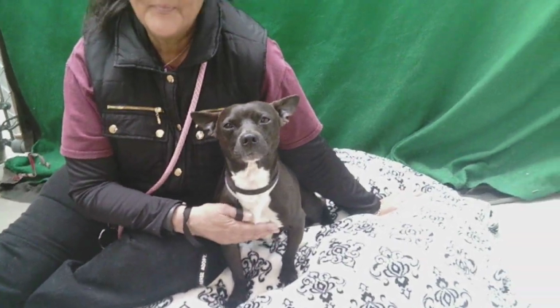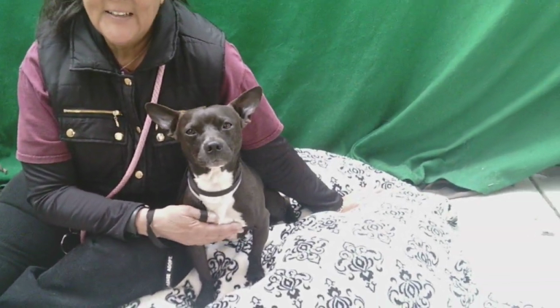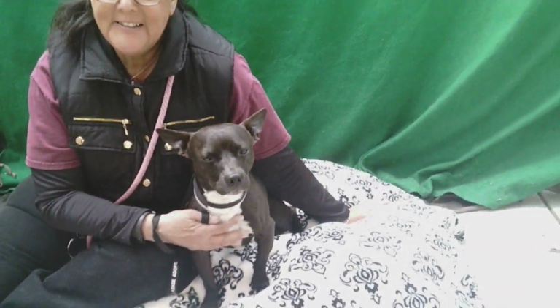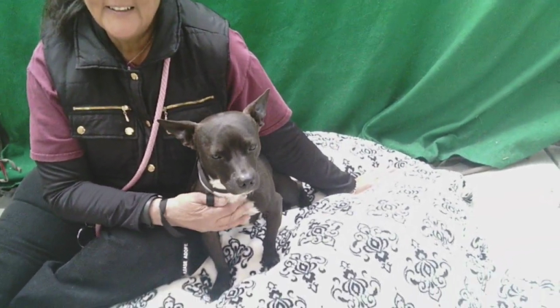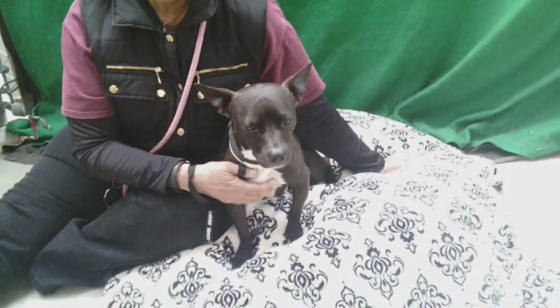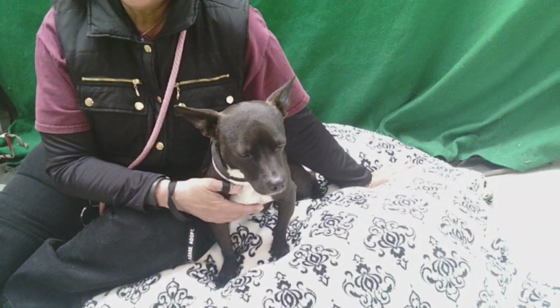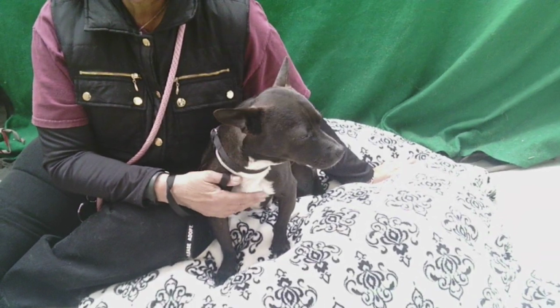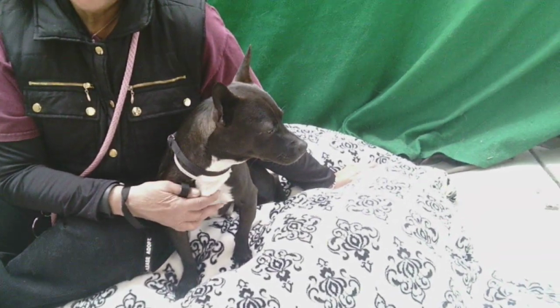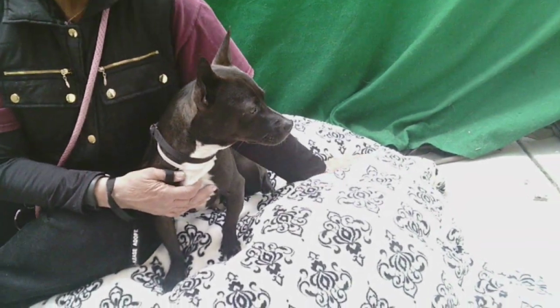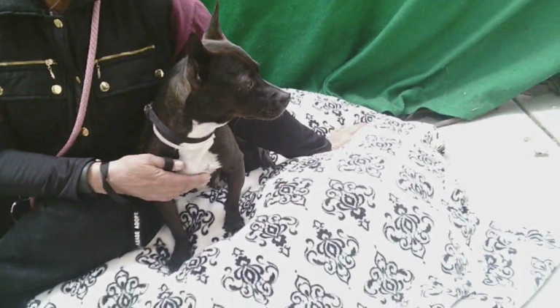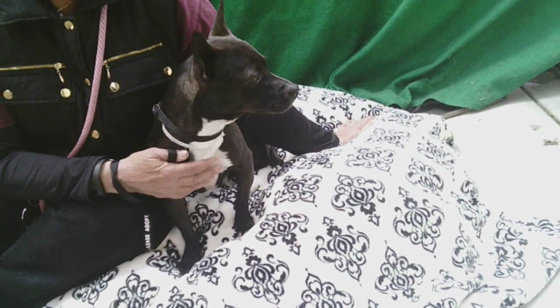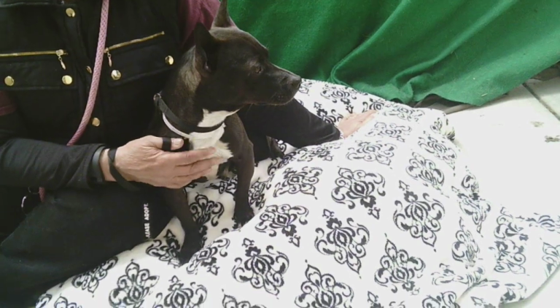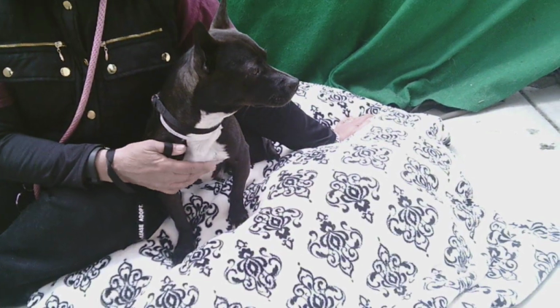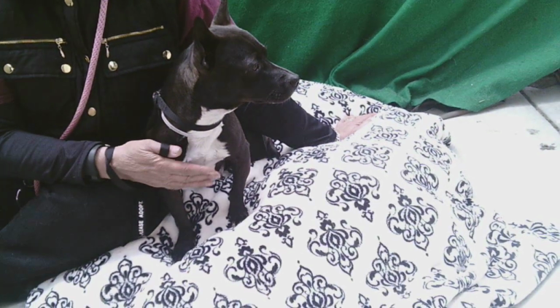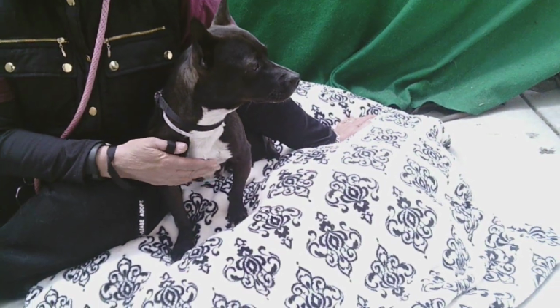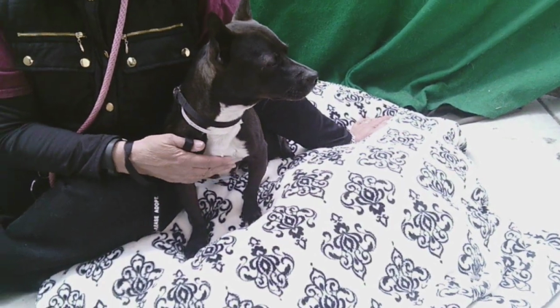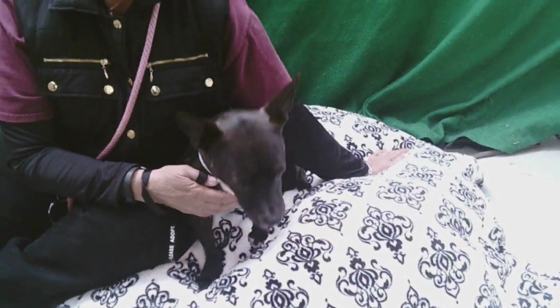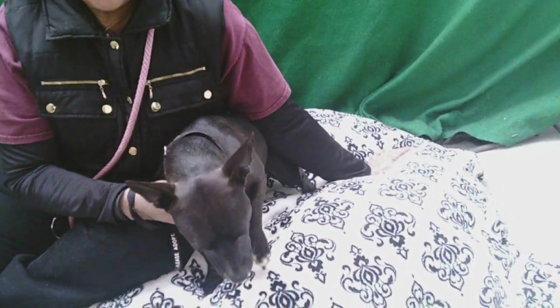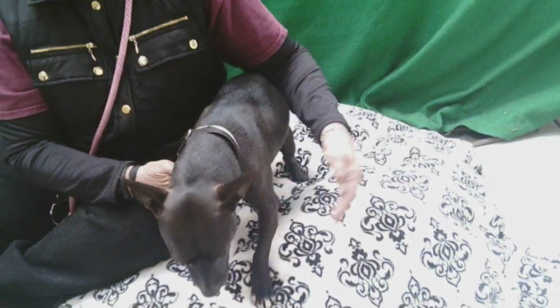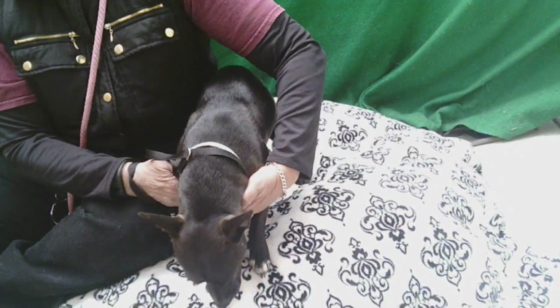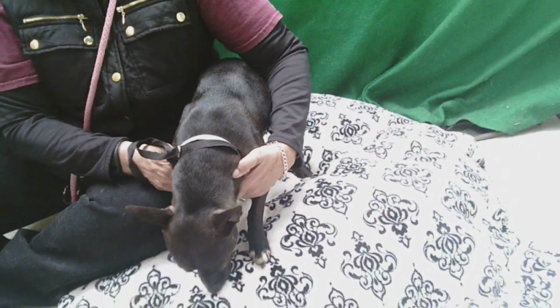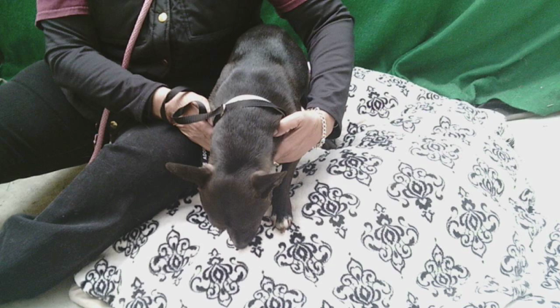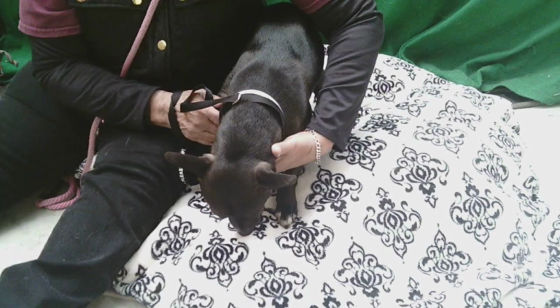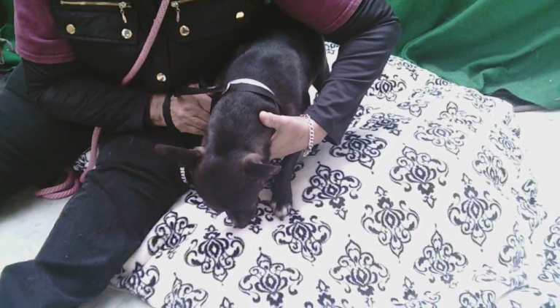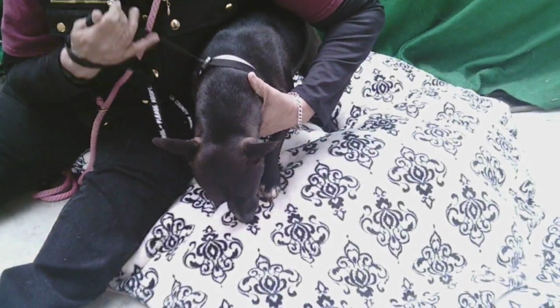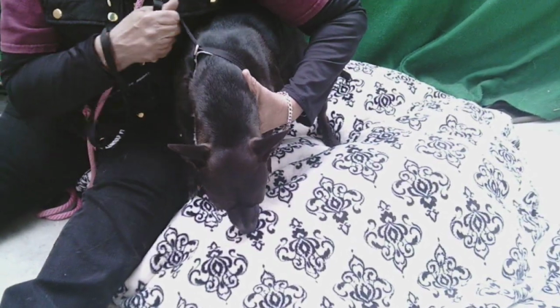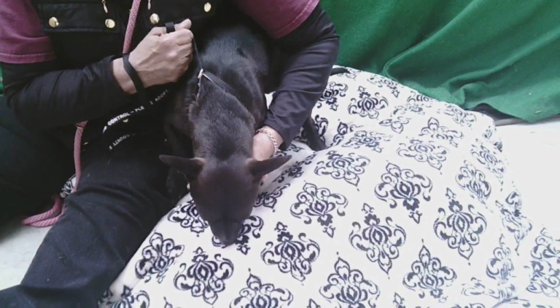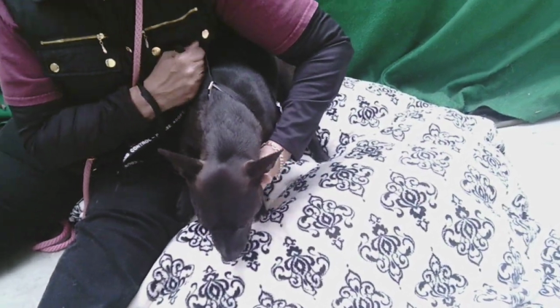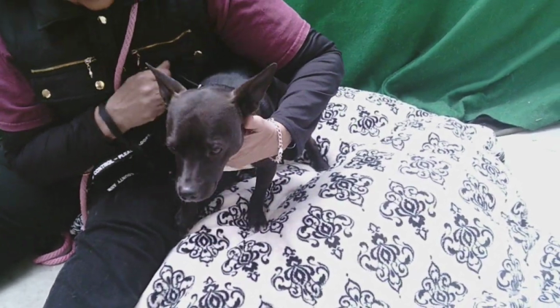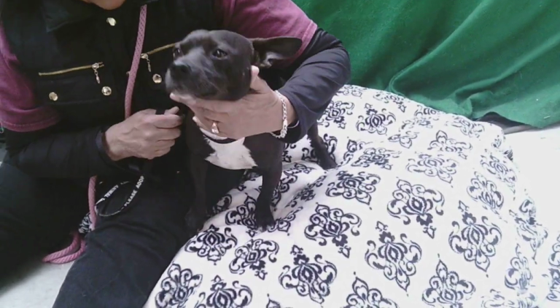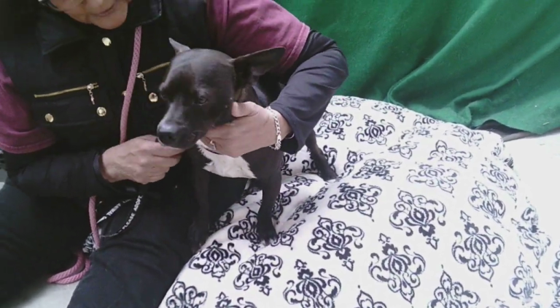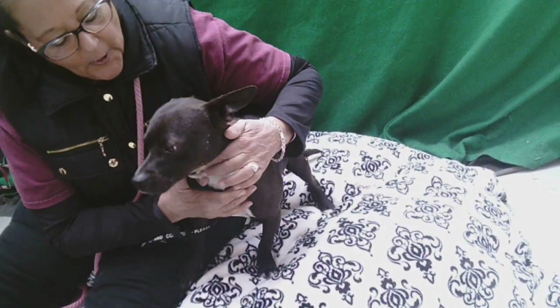Hello, Doogie! Oh boy, what a cutie pie this is. His ID number at the Baldwin Park Shelter is A5260164, and he is a little black terrier mix with little white socks on, and he's really cute. He's only three years old.